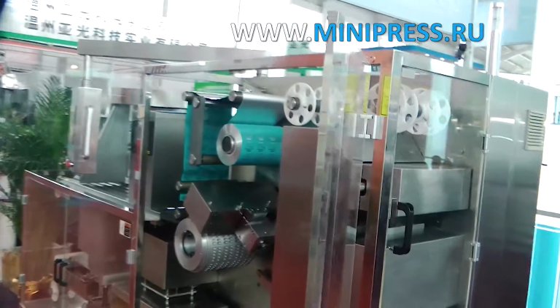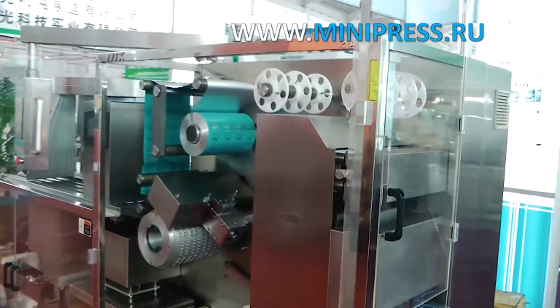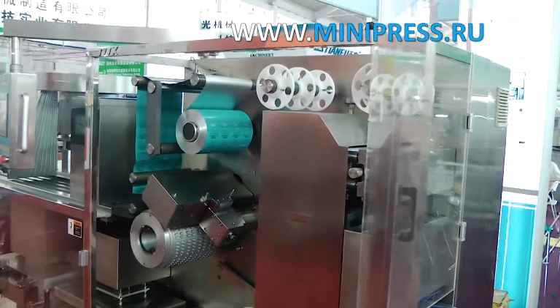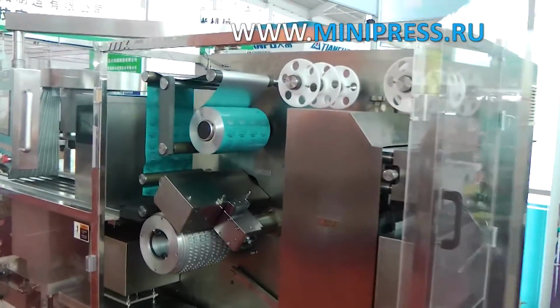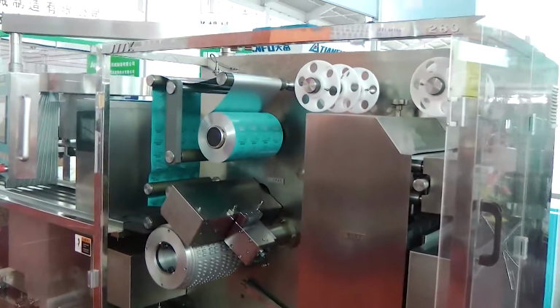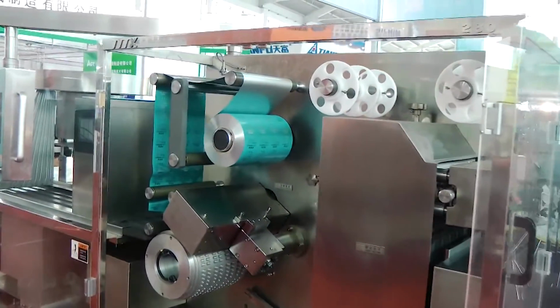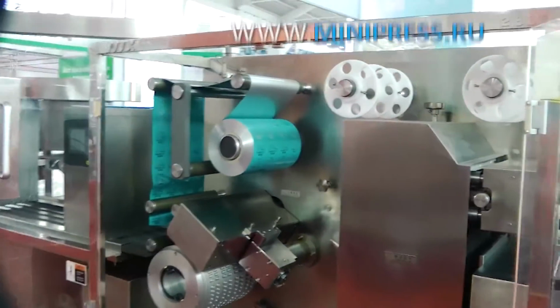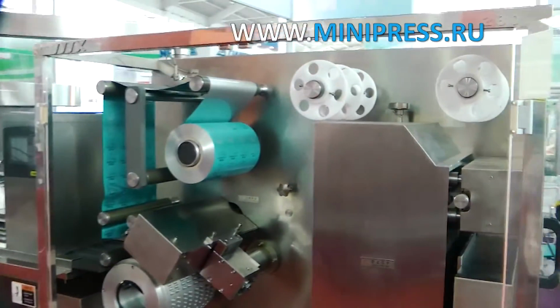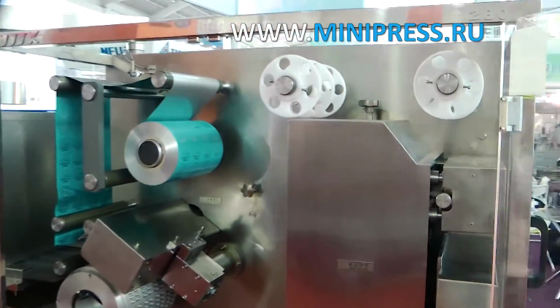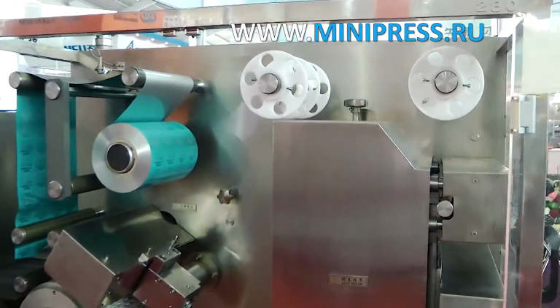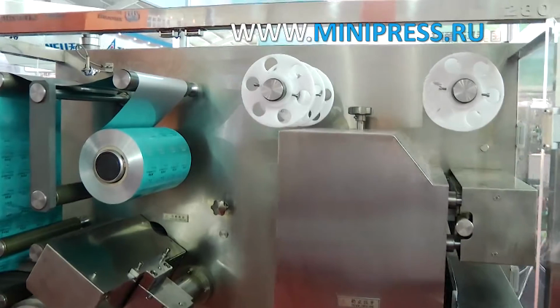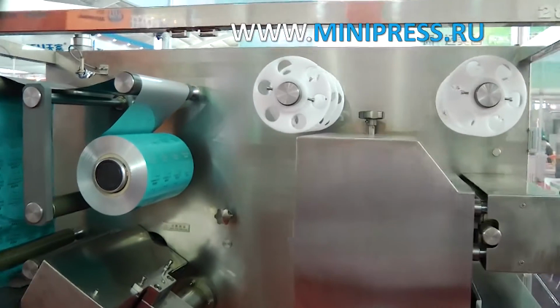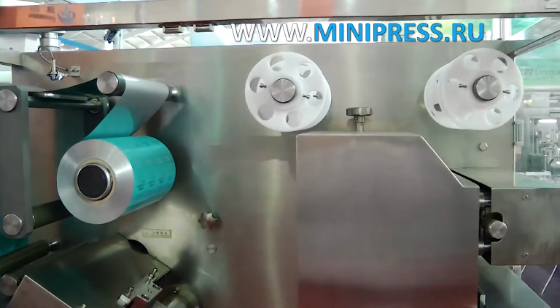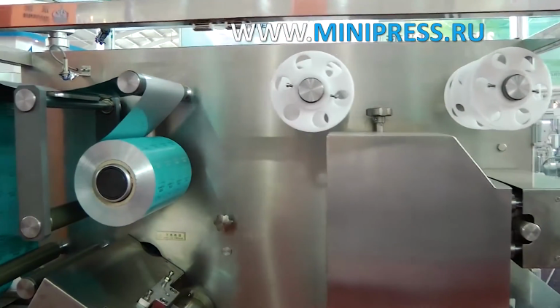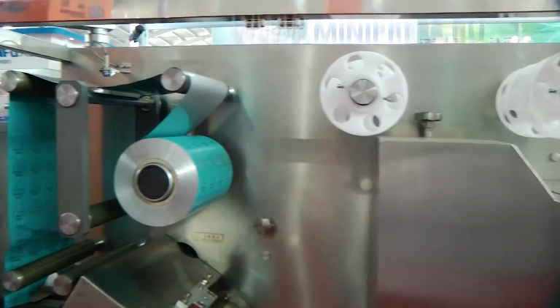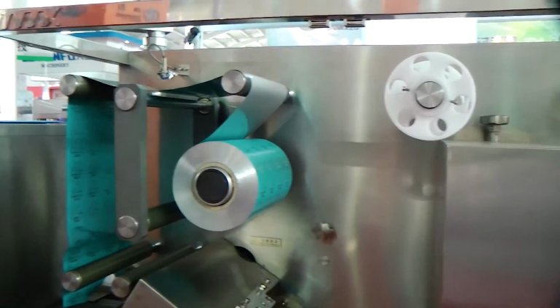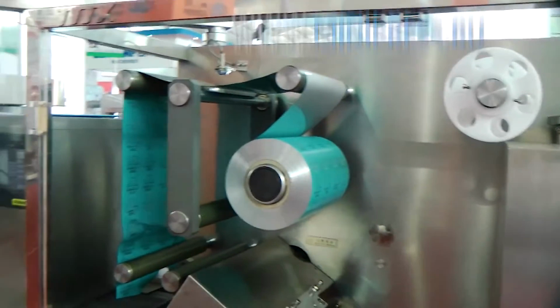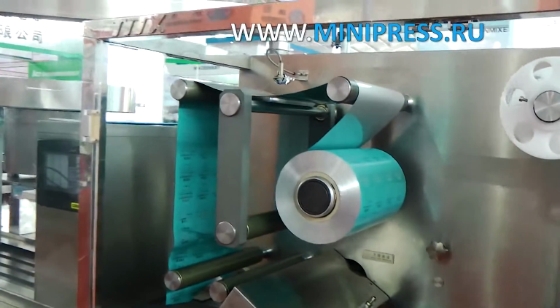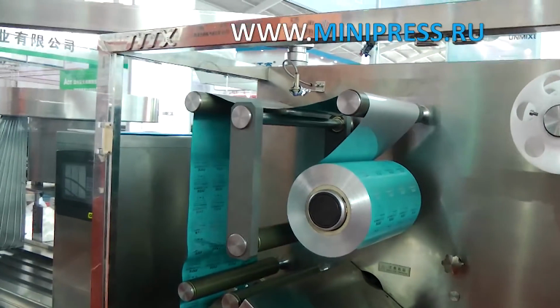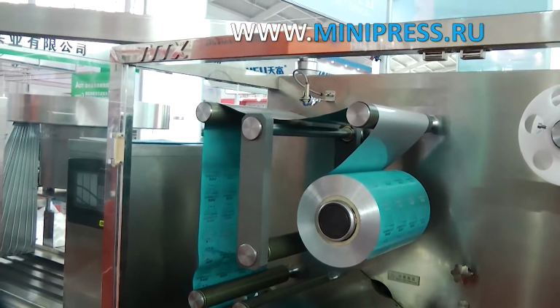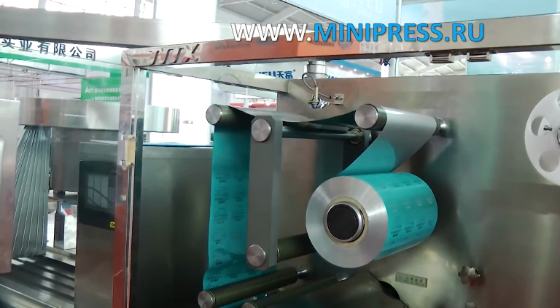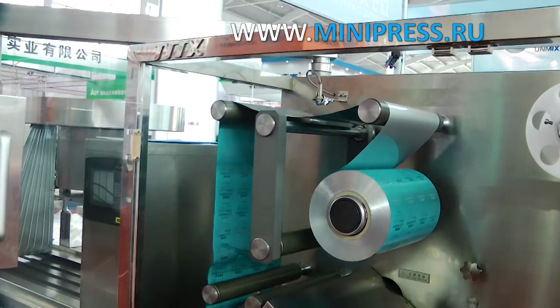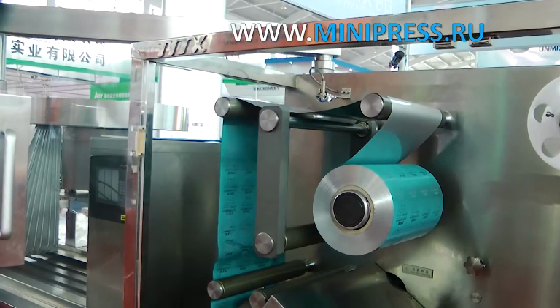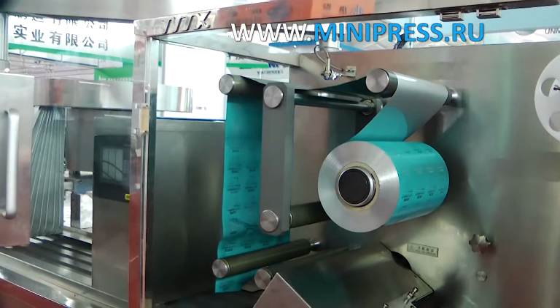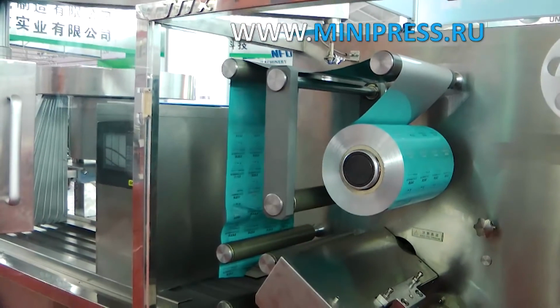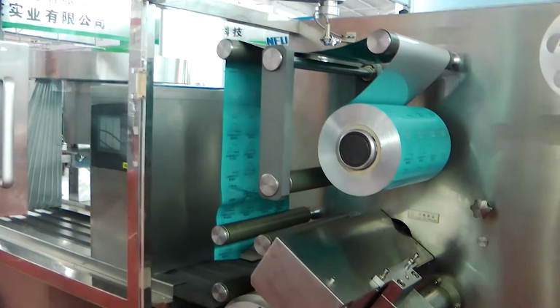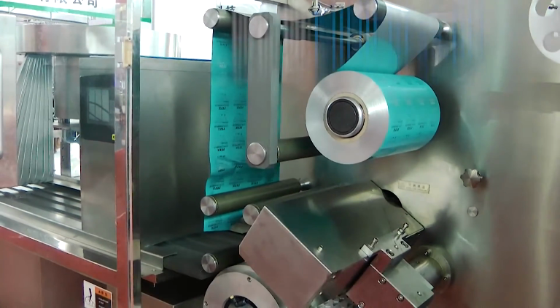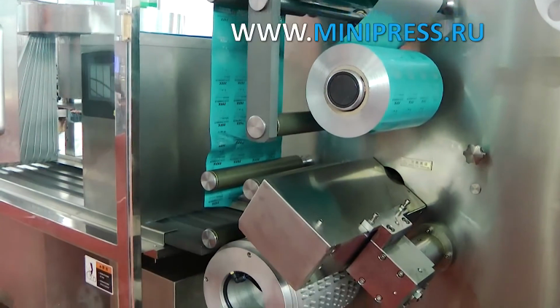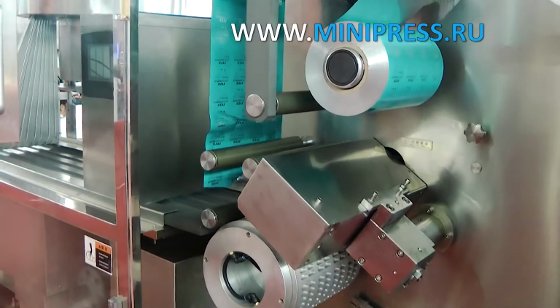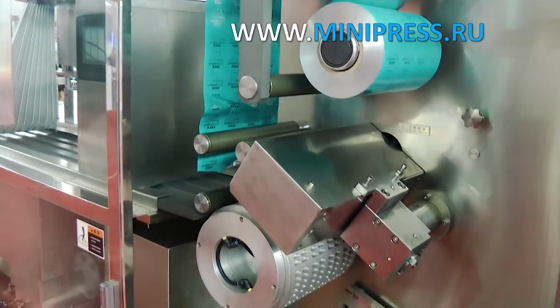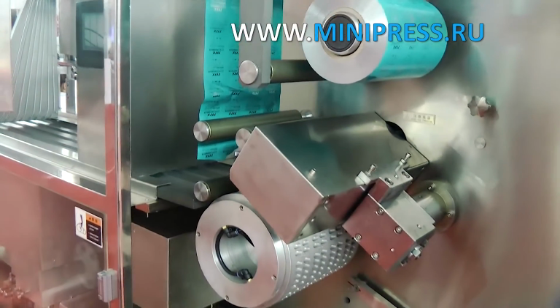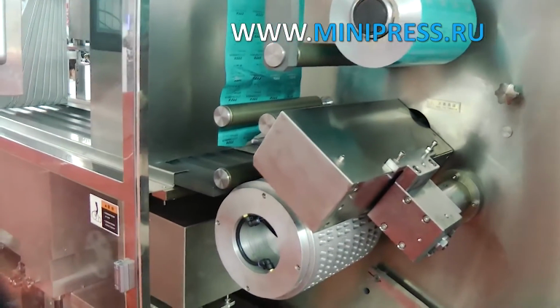Plans for modernization included the purchase of a blistering machine, which is used for automatic formation of cellular packaging from PVC roll material. The machine automatically fills the cells with tablets. After the cells are filled, the equipment seals the surface of the blisters with aluminum foil.